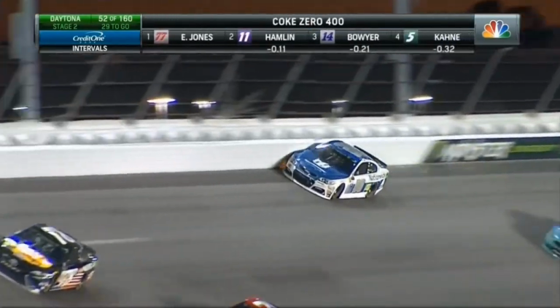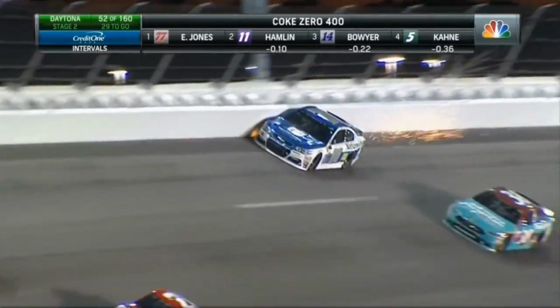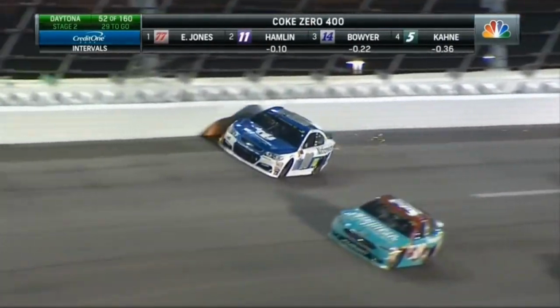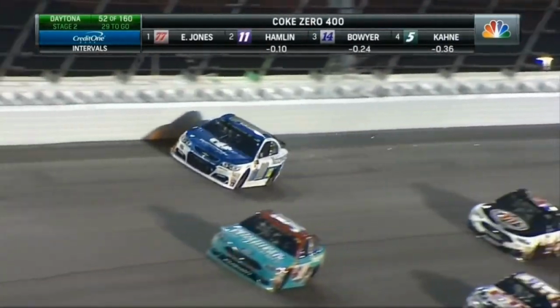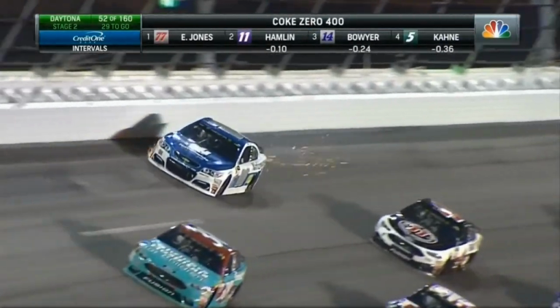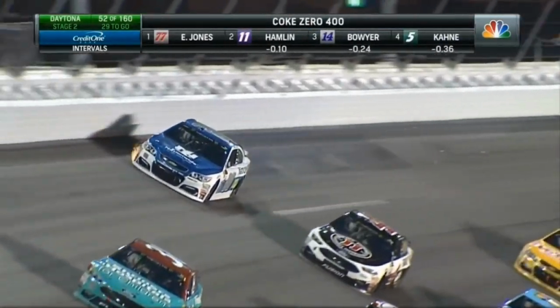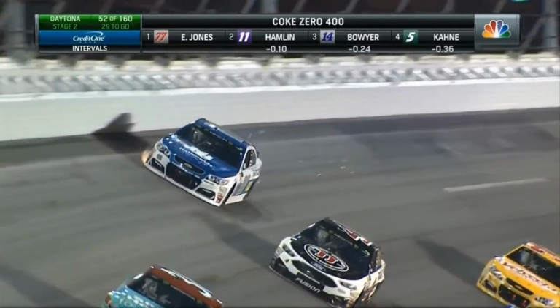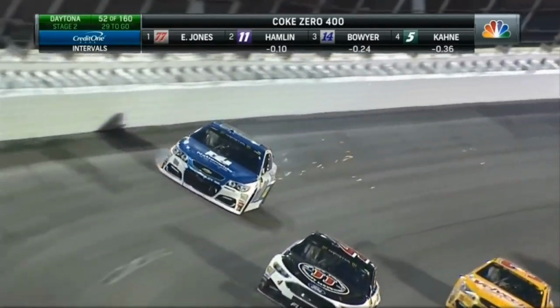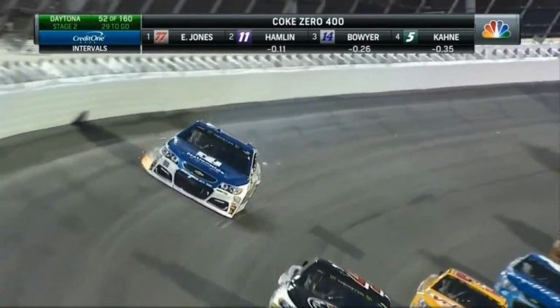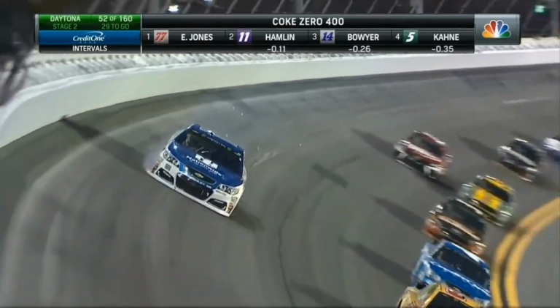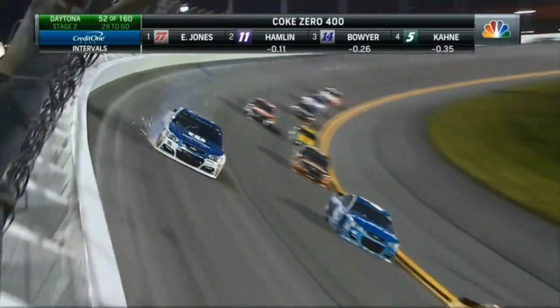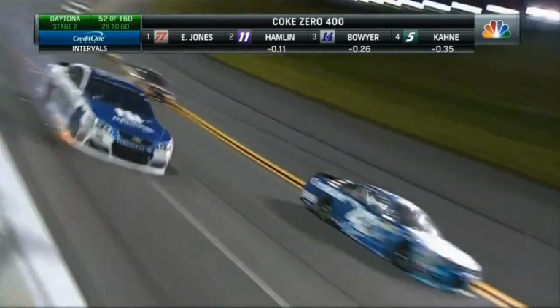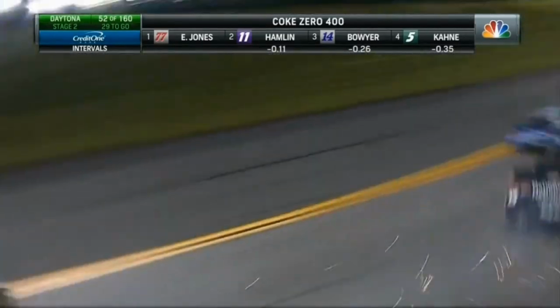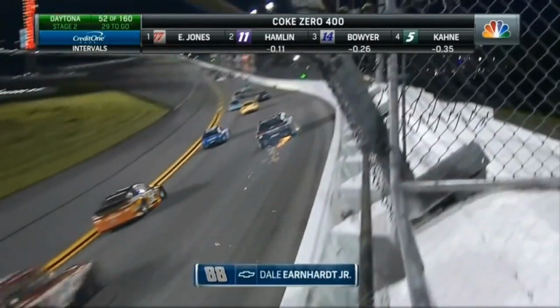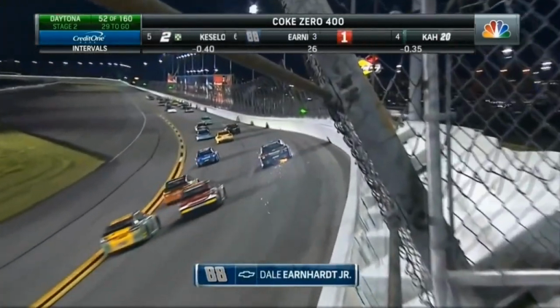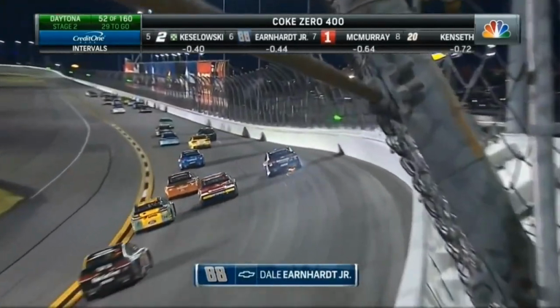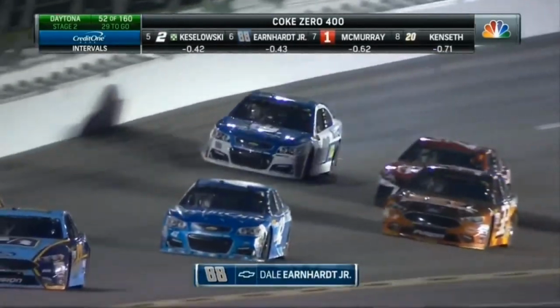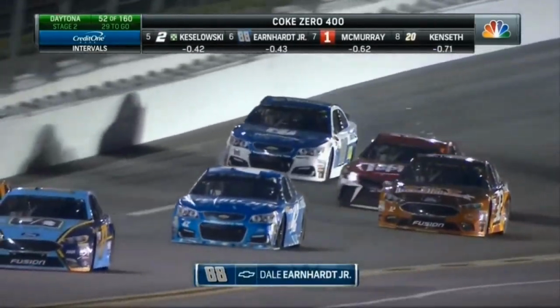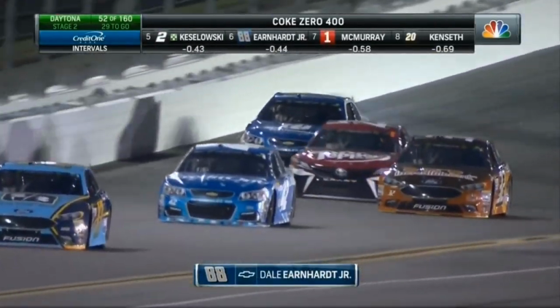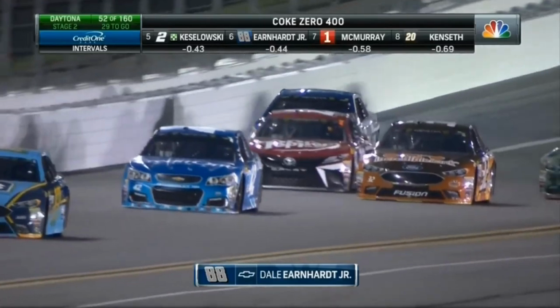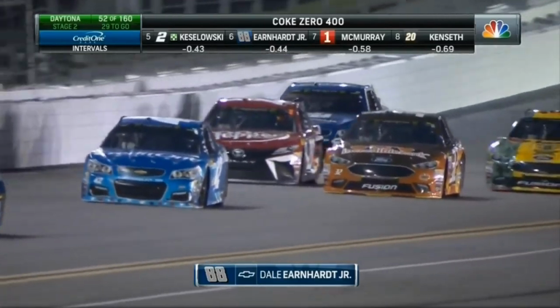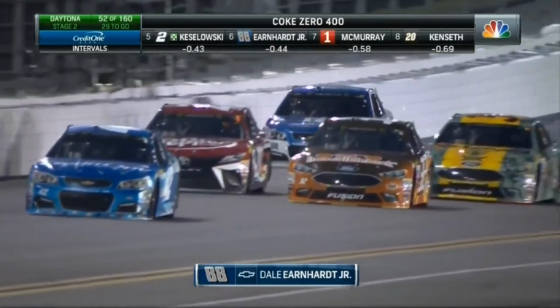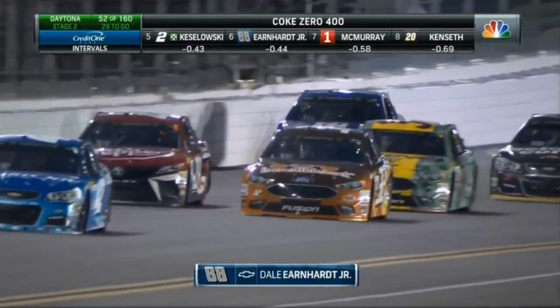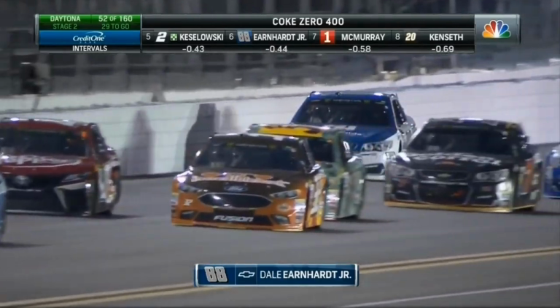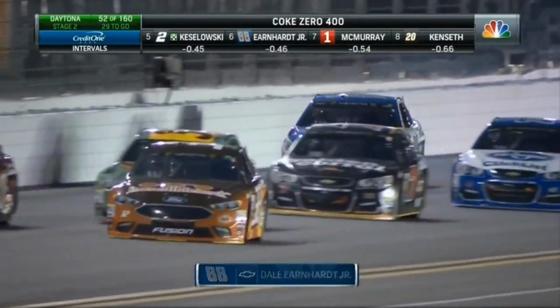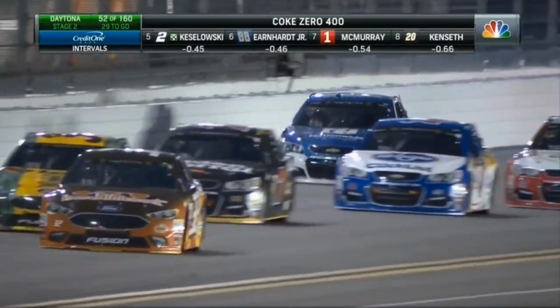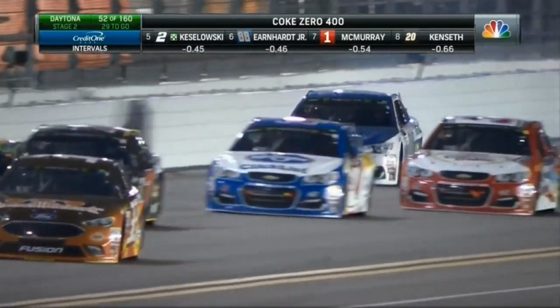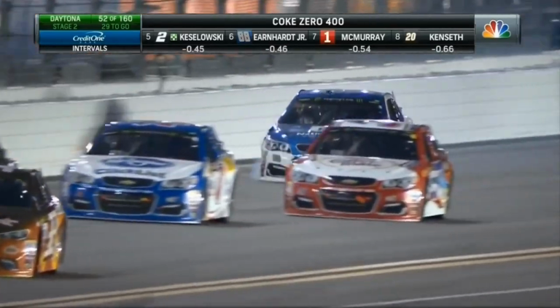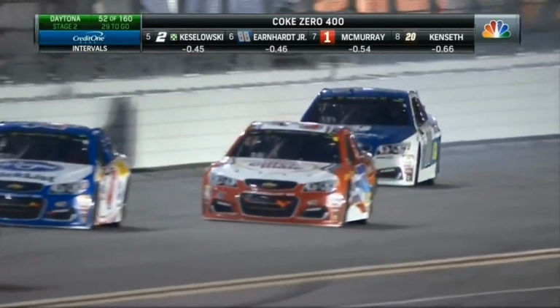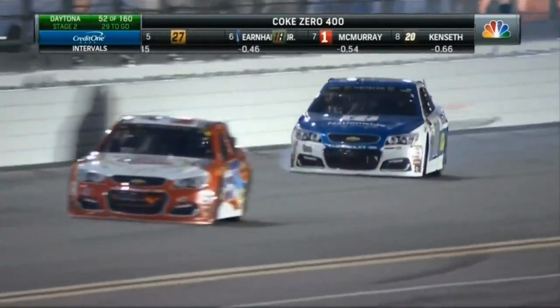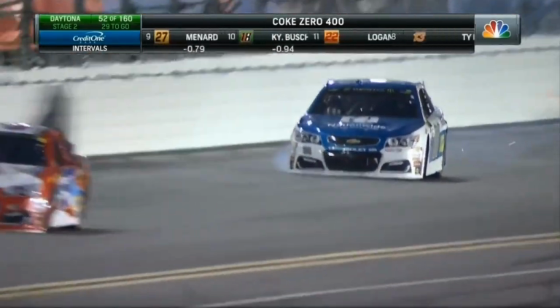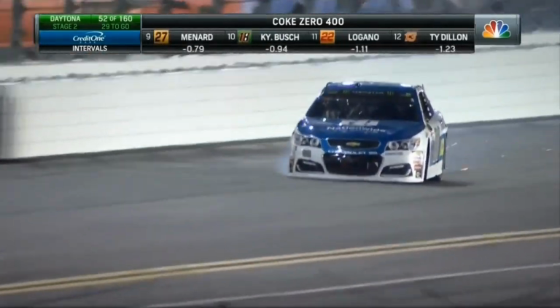Something wrong with the 88. He got stuck up against the wall and now dragging on the right front. Stay up there. Three more cars. Two more cars. One more — clear, clear to the bottom here.